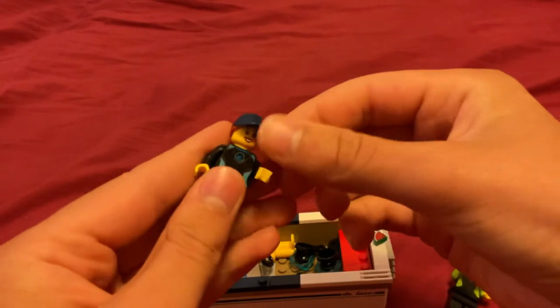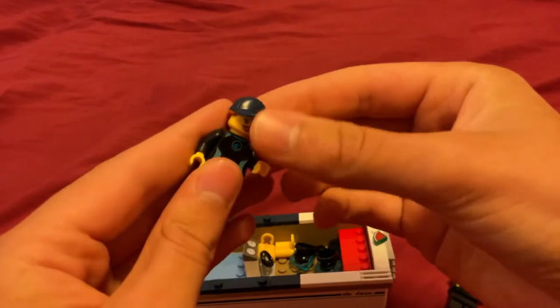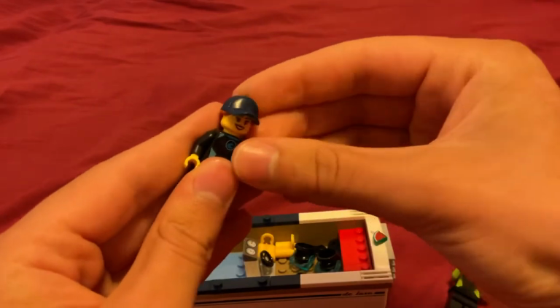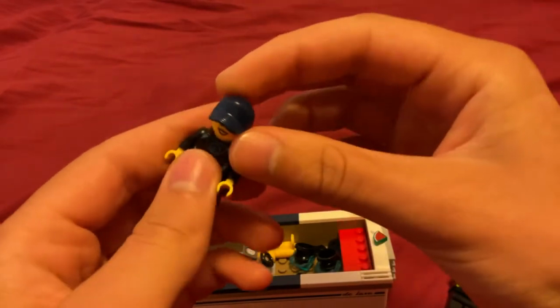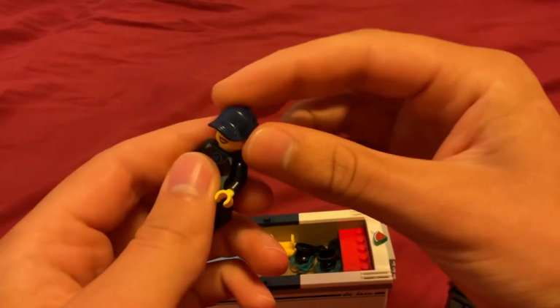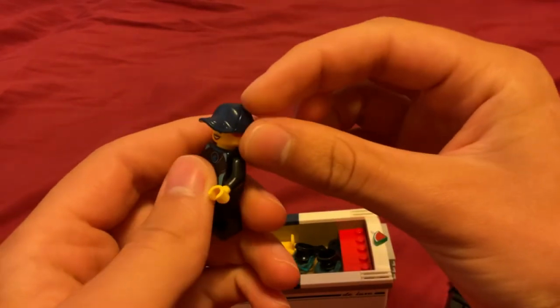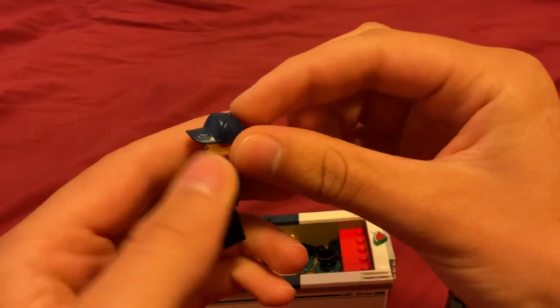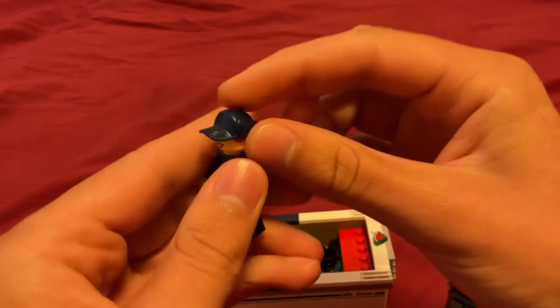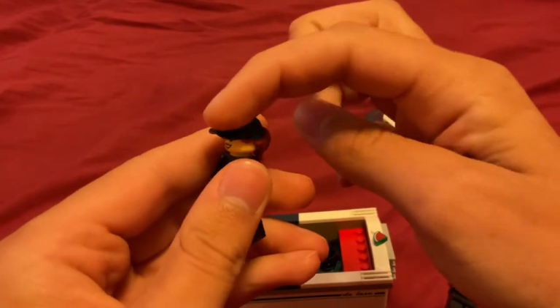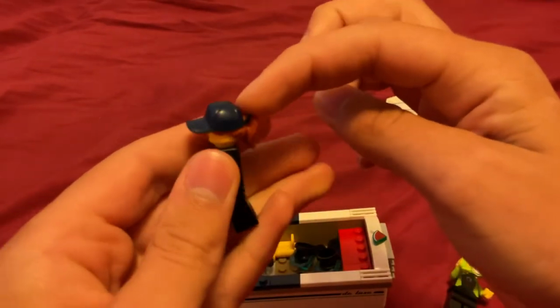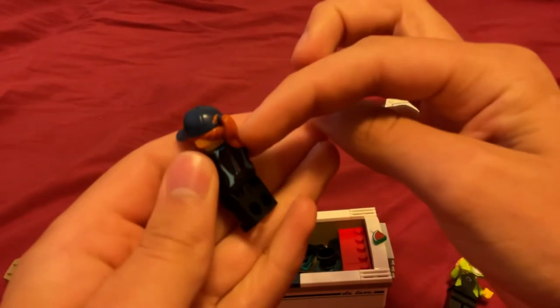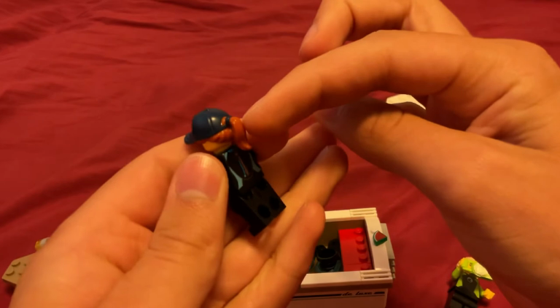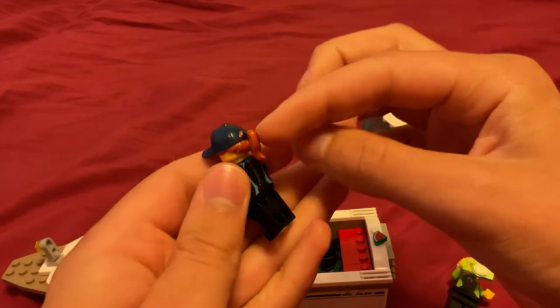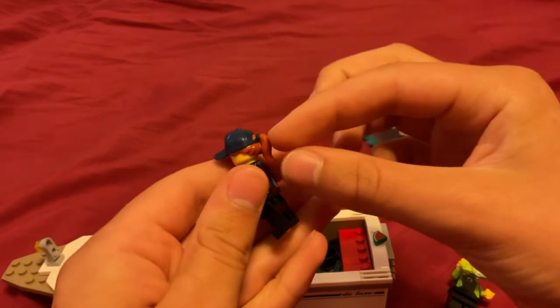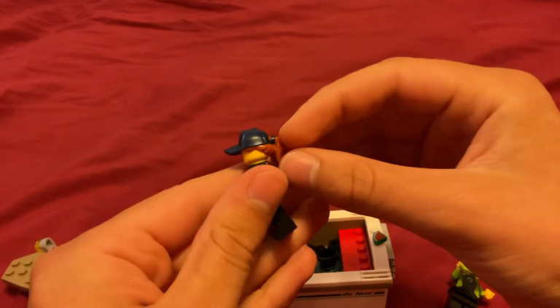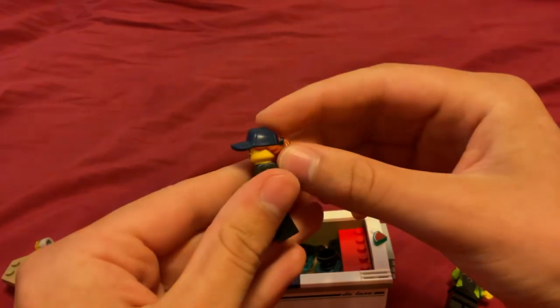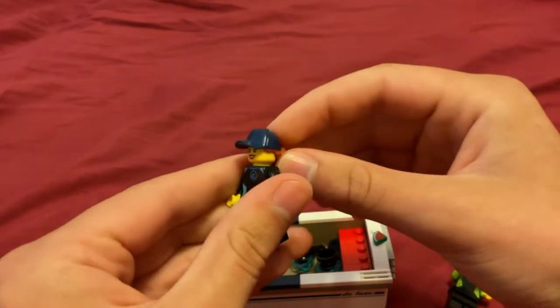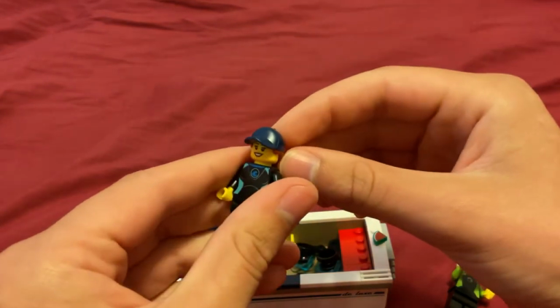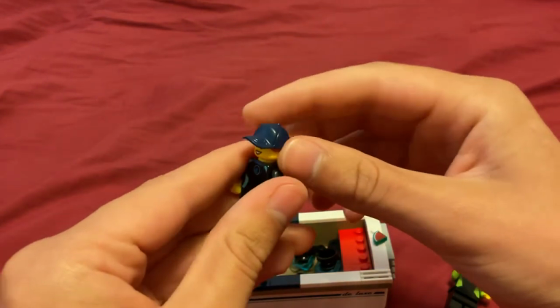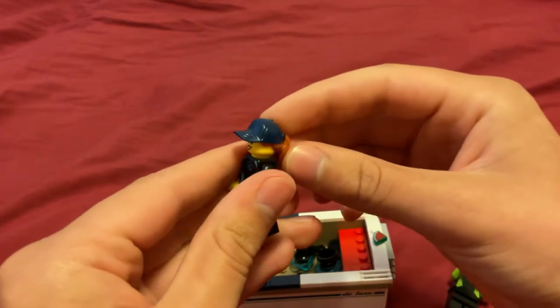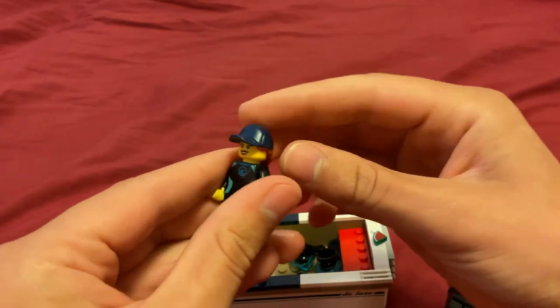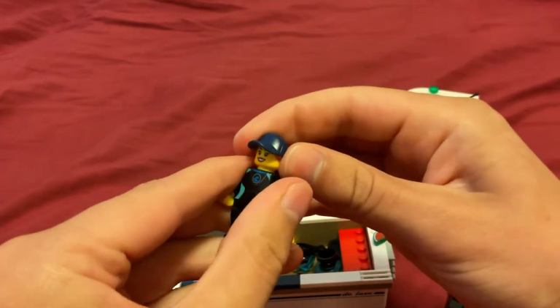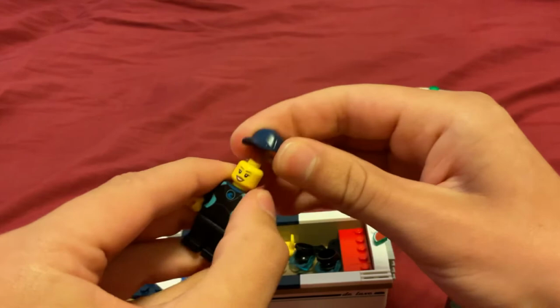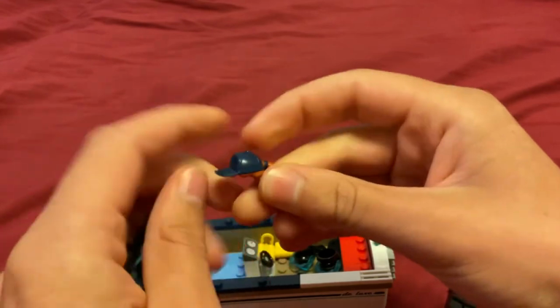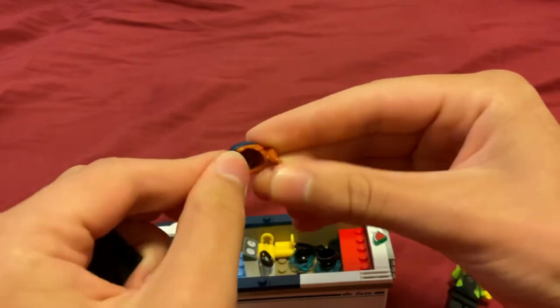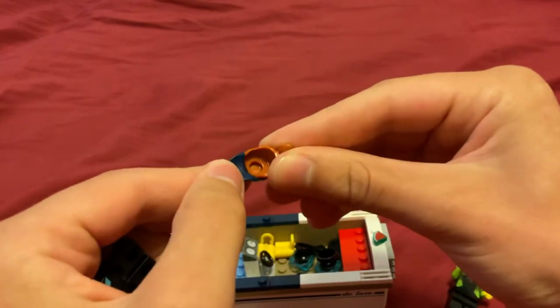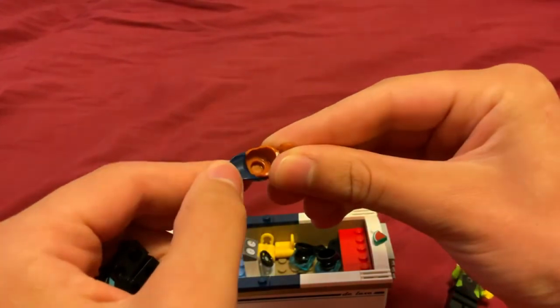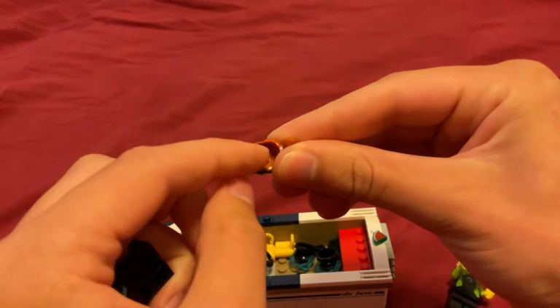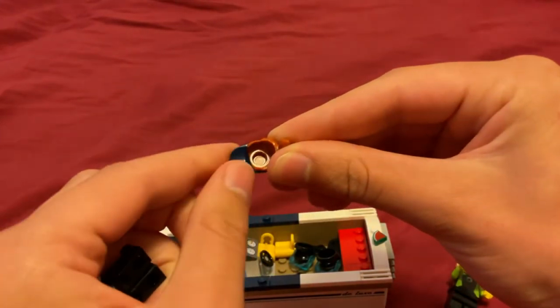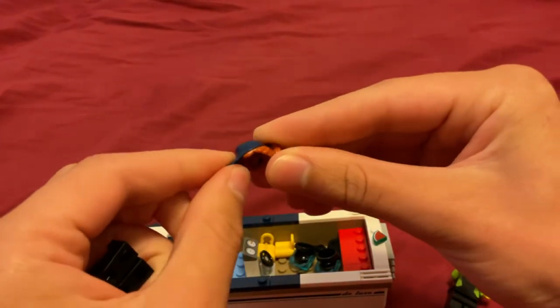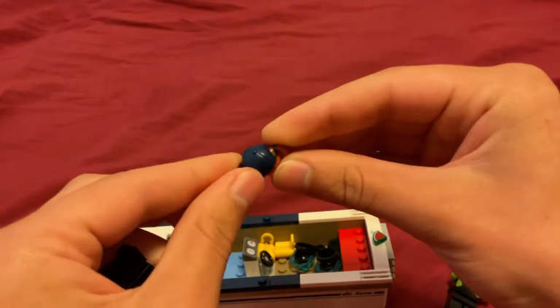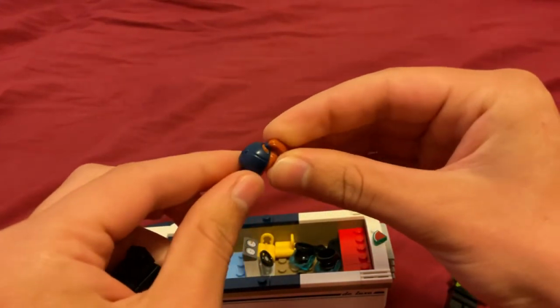With her hair piece, it's actually dual molded — with the hat and the hair. Dual molded means it has two different colored plastics molded into one piece.